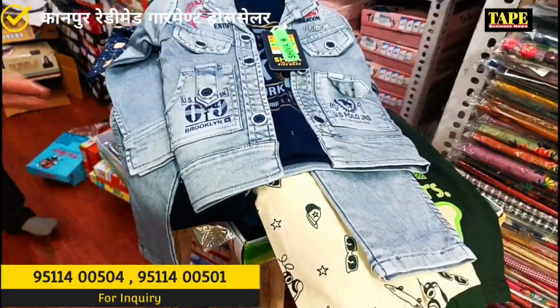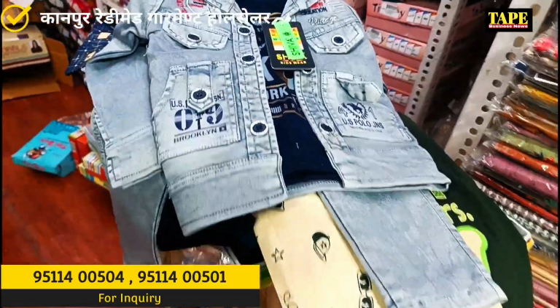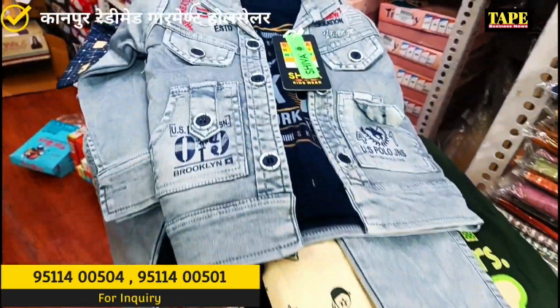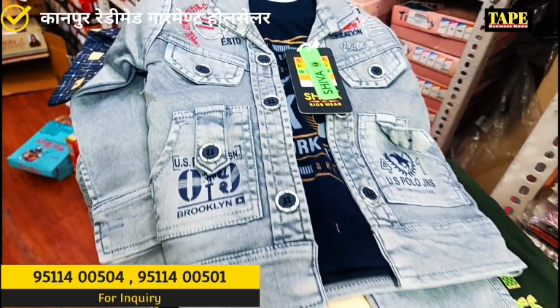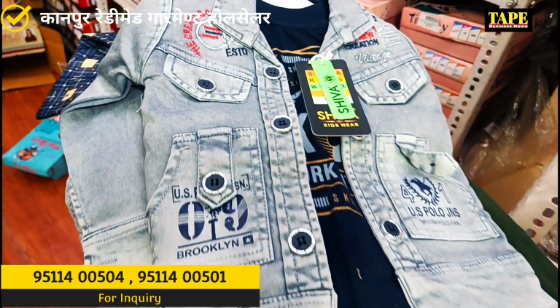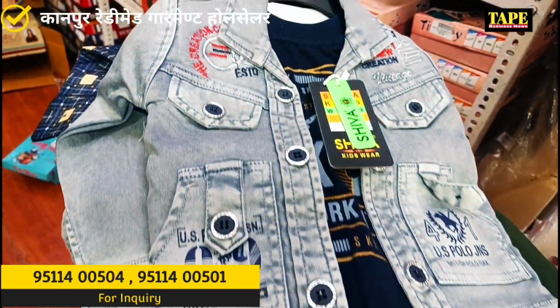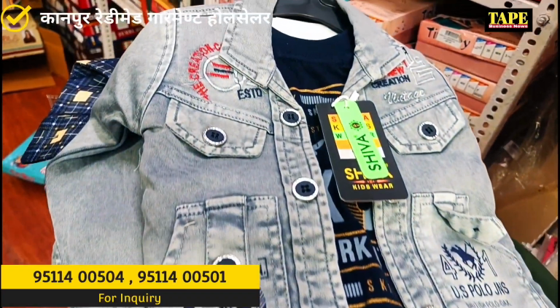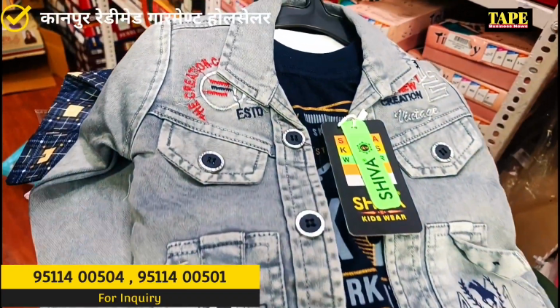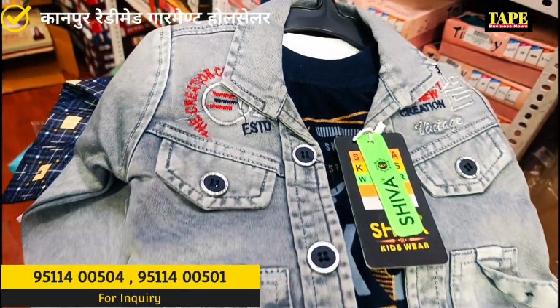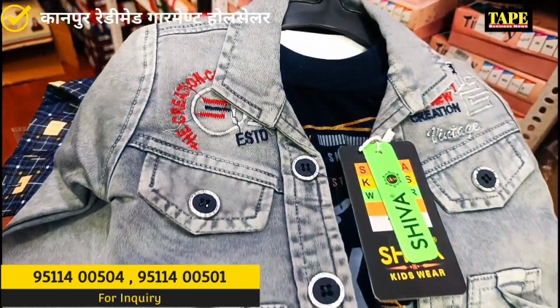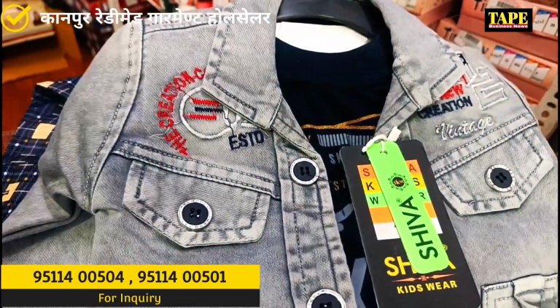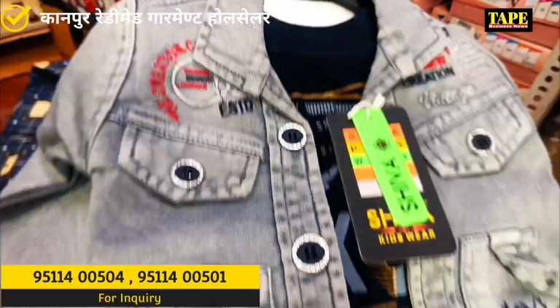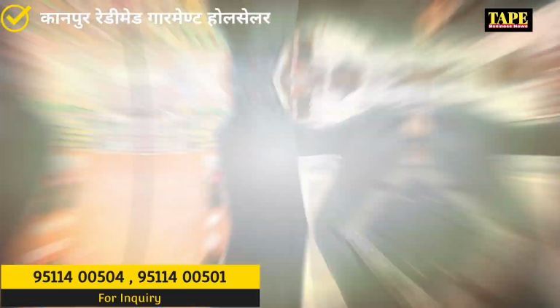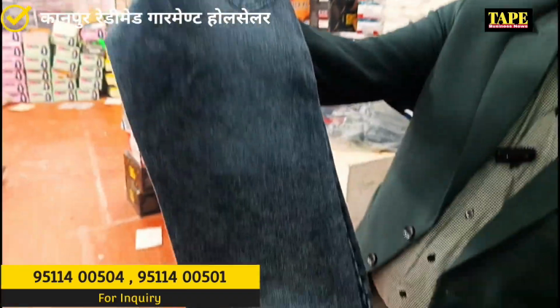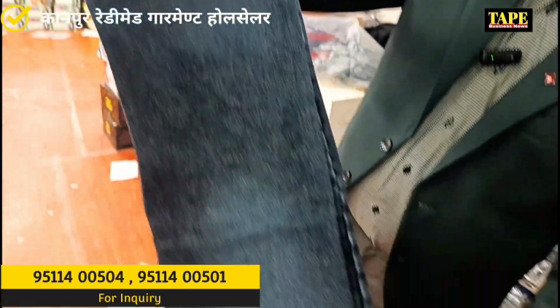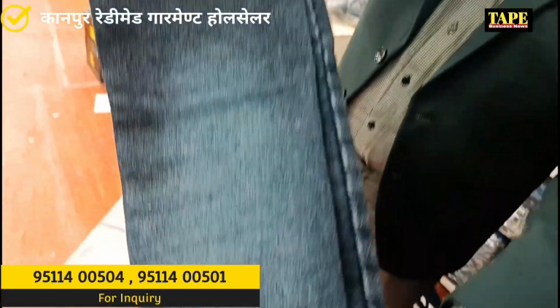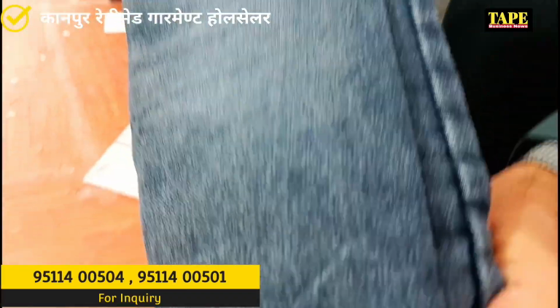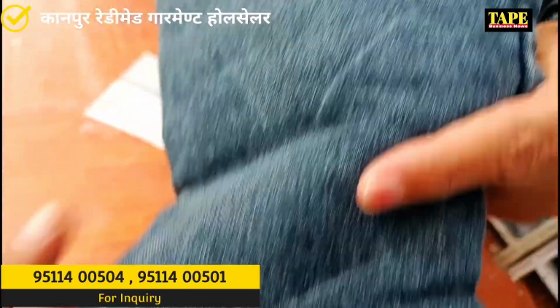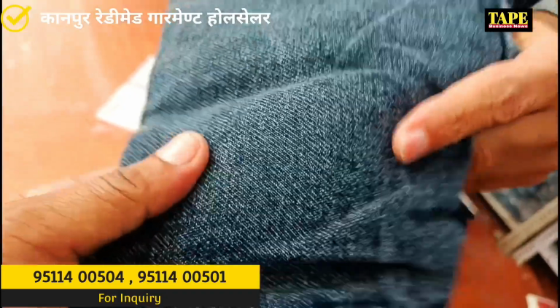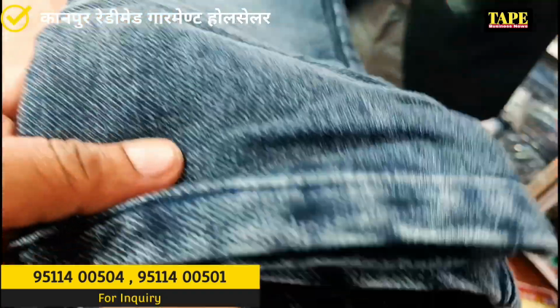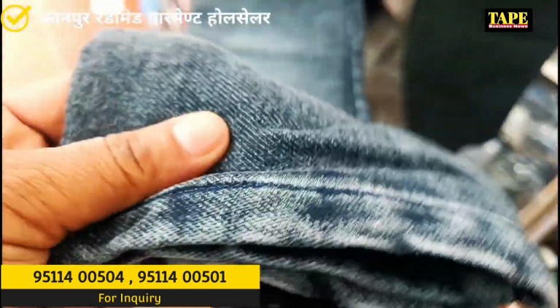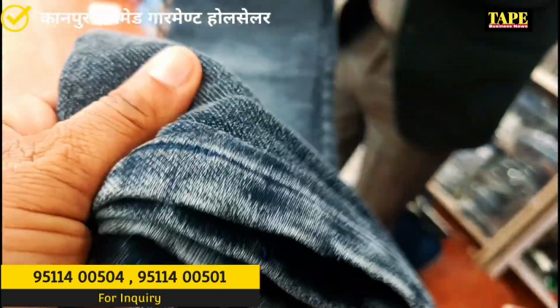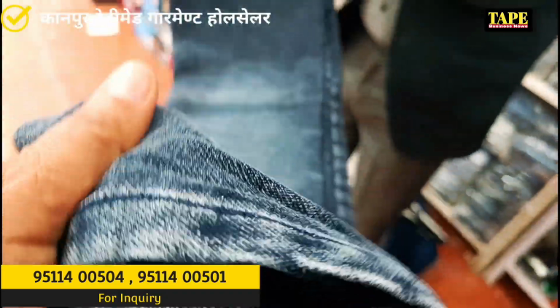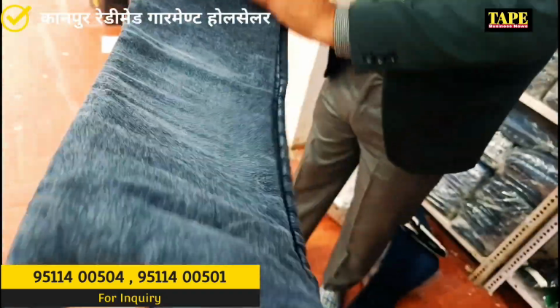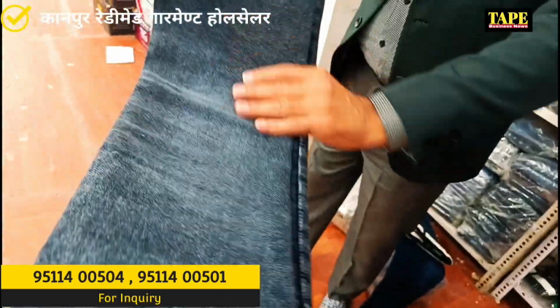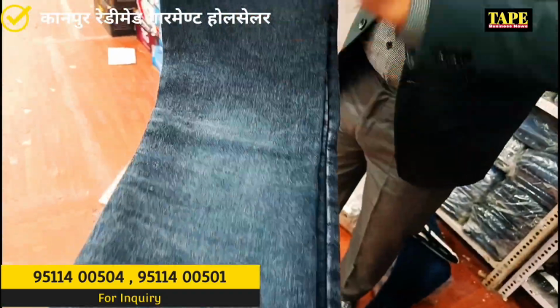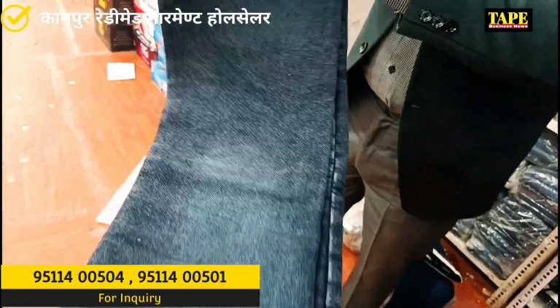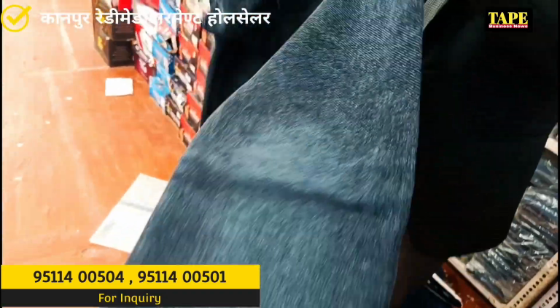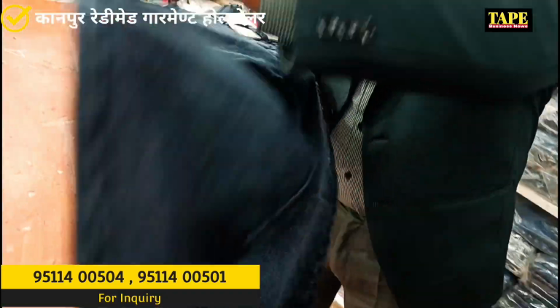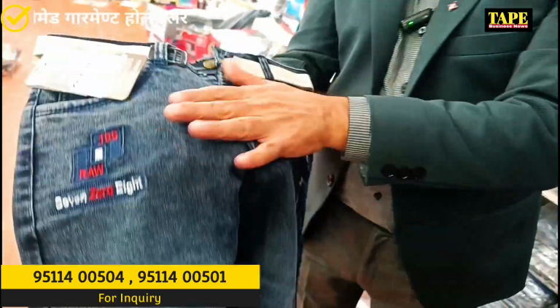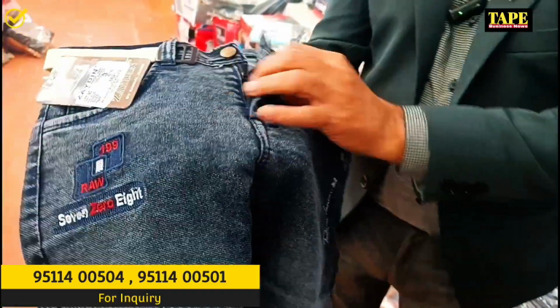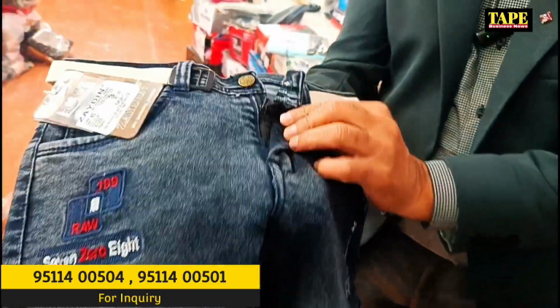We'll show you some shirts — children's shirts and pants. Look at the quality. You'll see it, you'll feel it. There's no compromise. It's top quality.